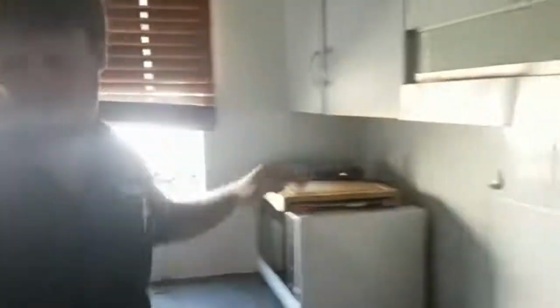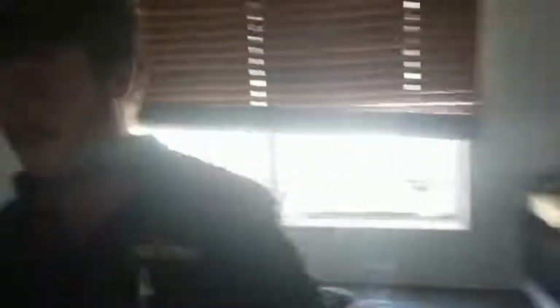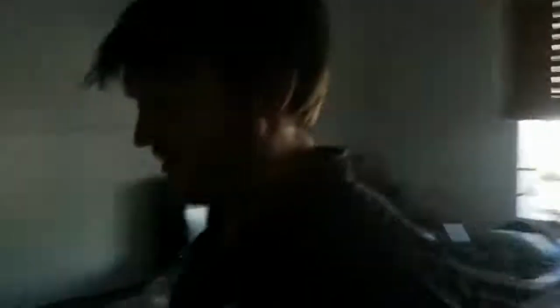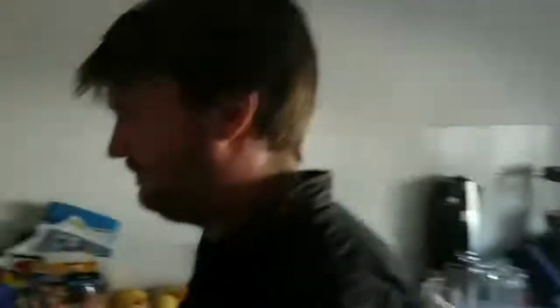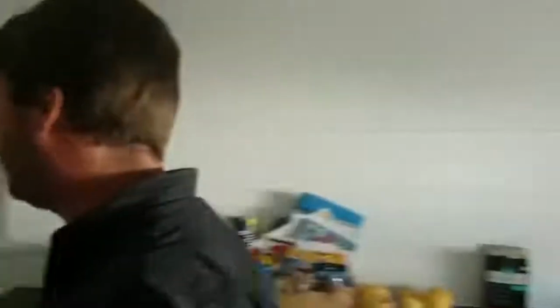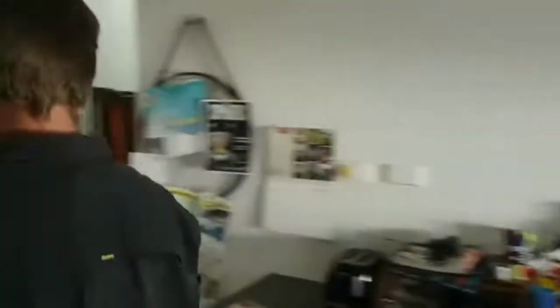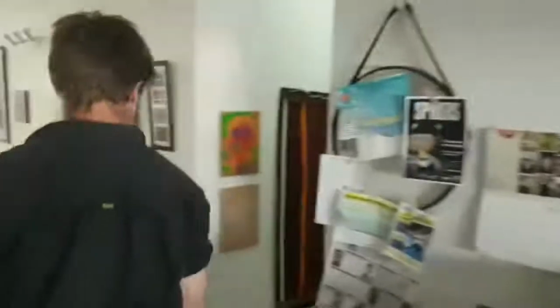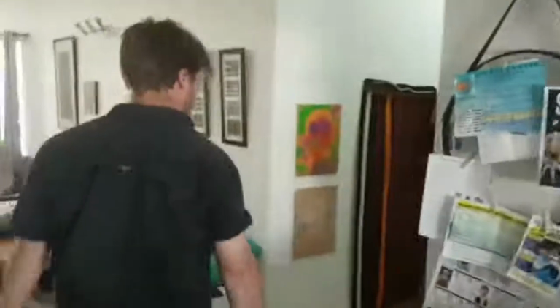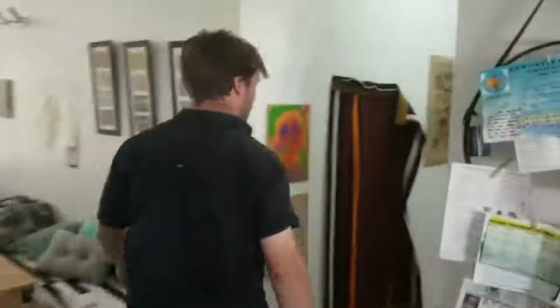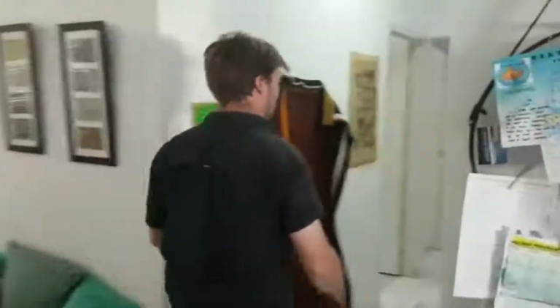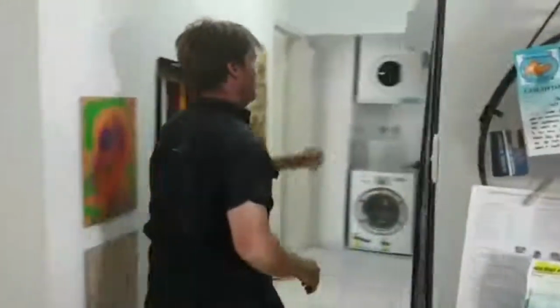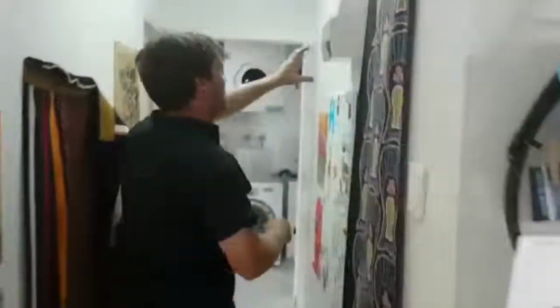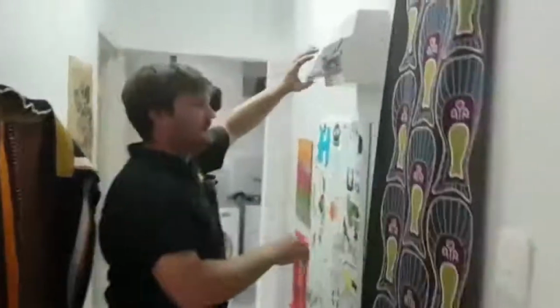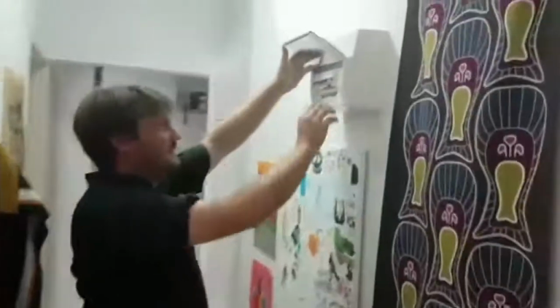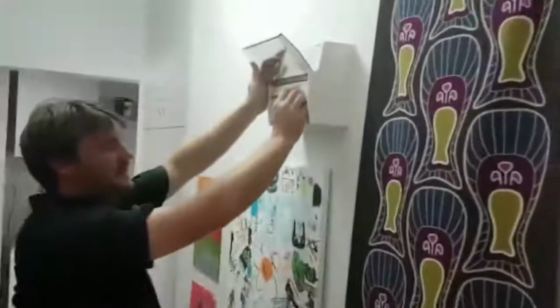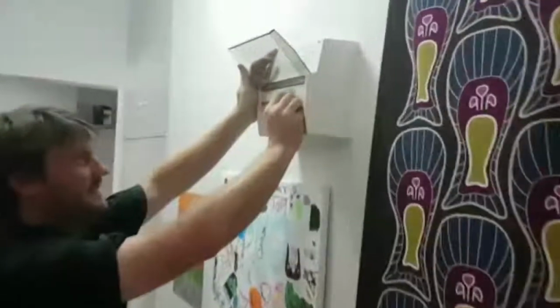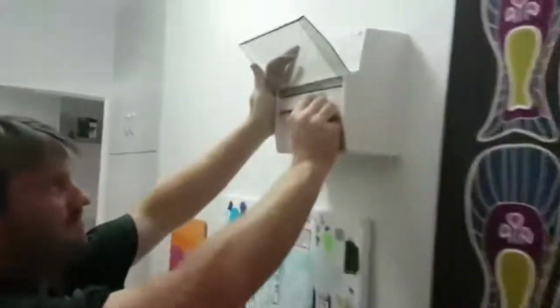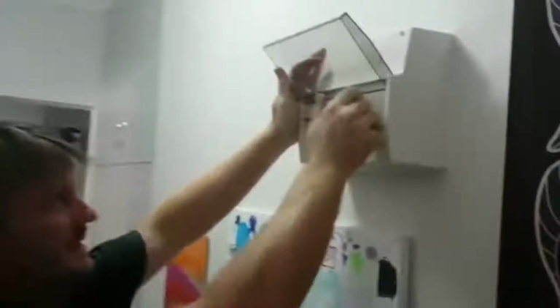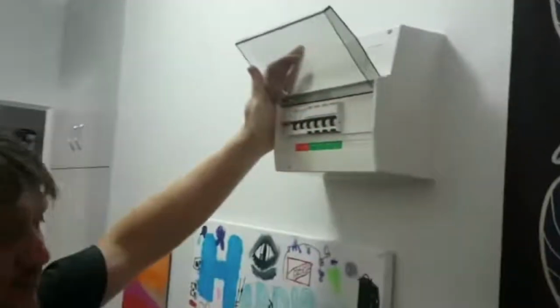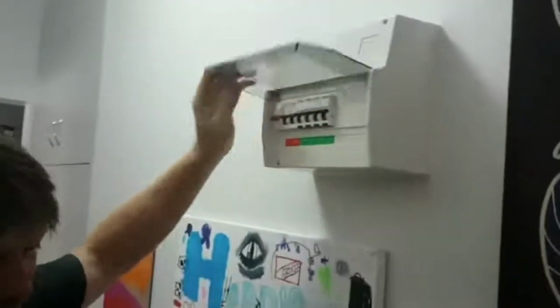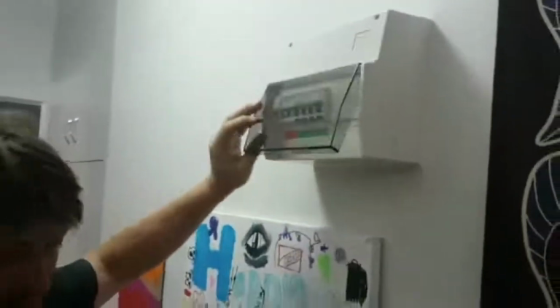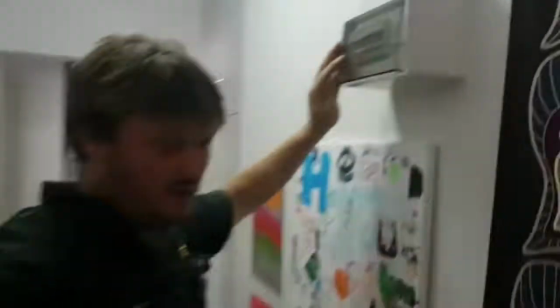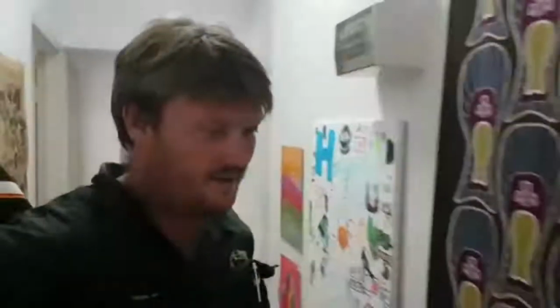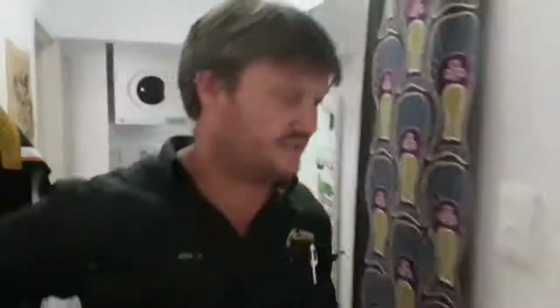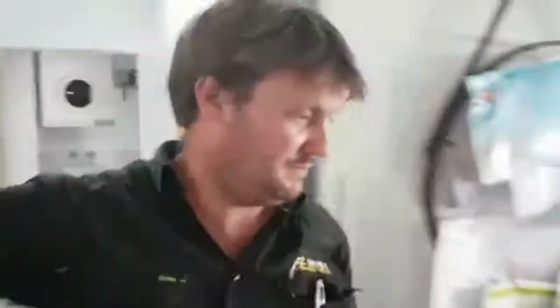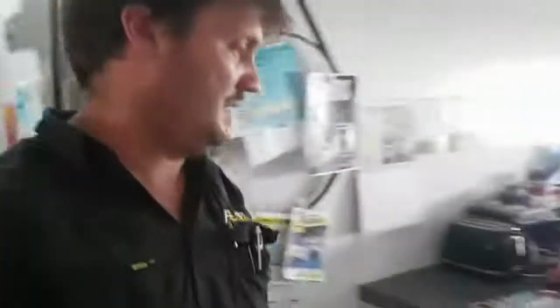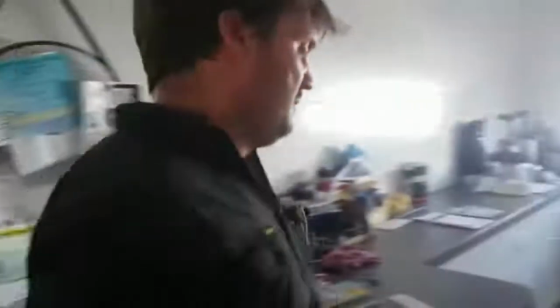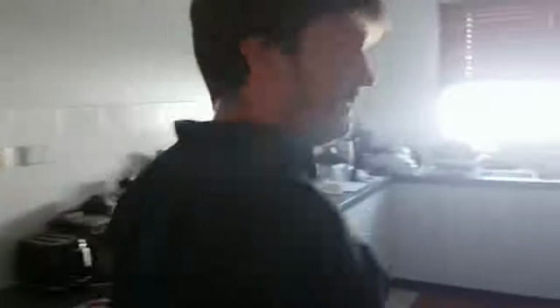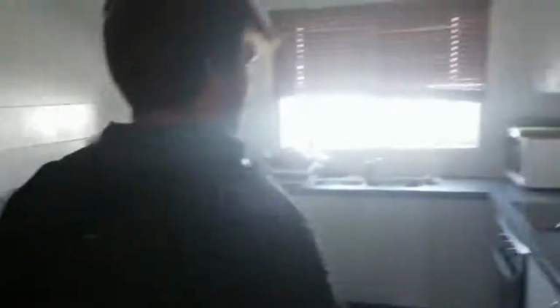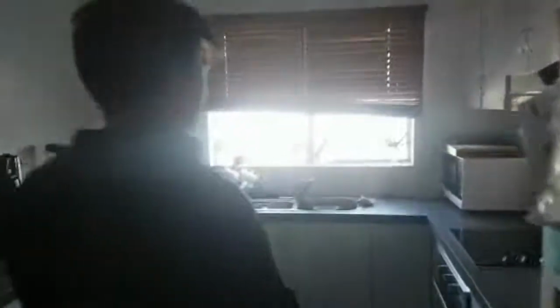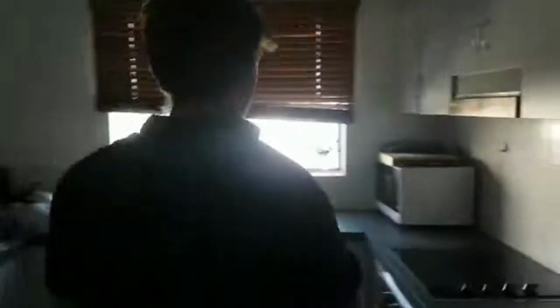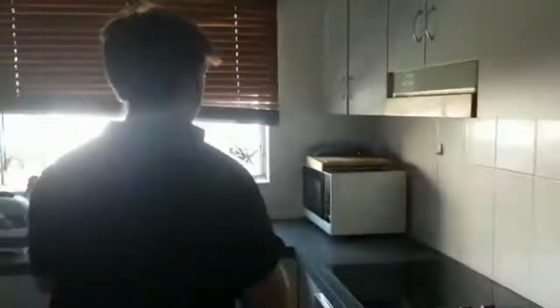Unplug everything on that circuit. Come back to your RCD — switches on. So we'll go back now into the kitchen and plug a powerpoint tester in. I'll show you what's happening.